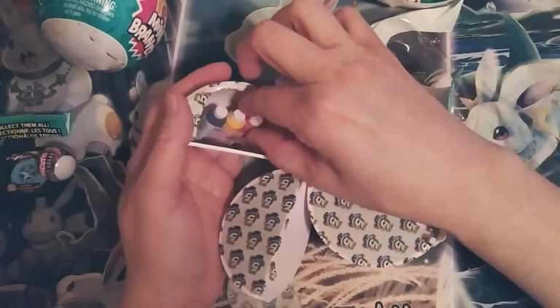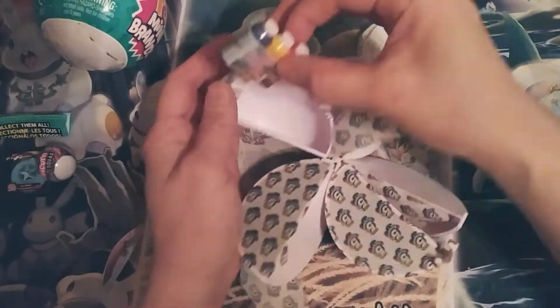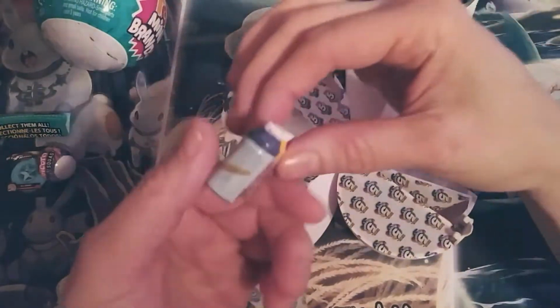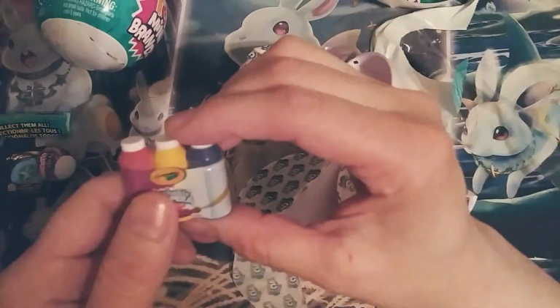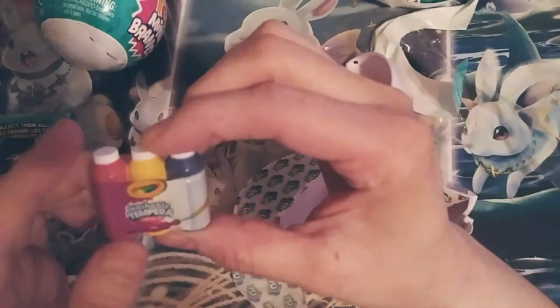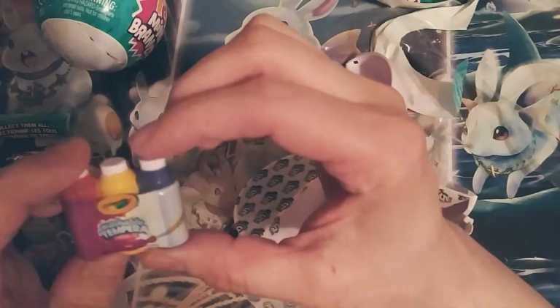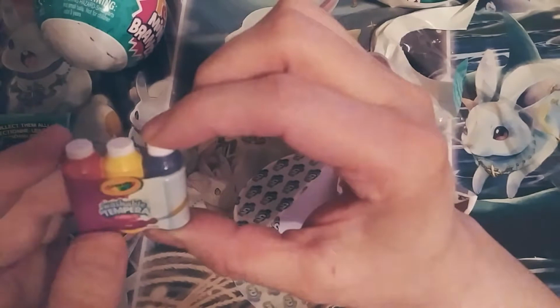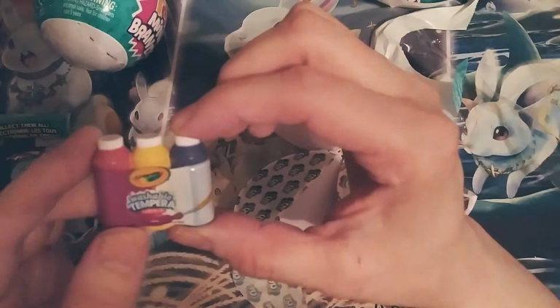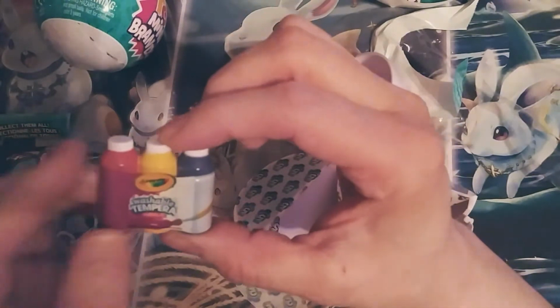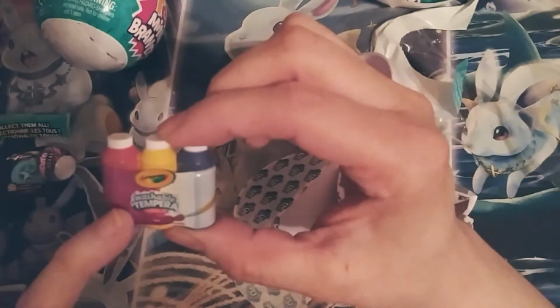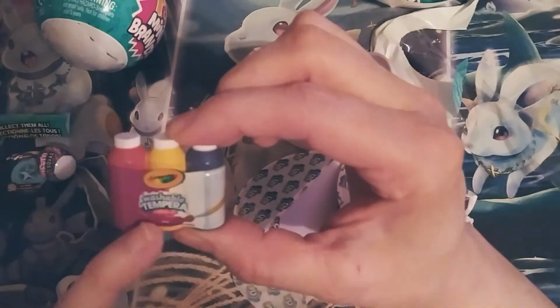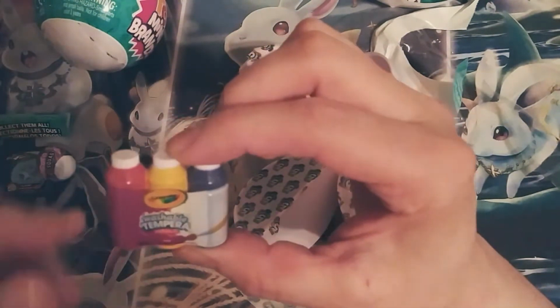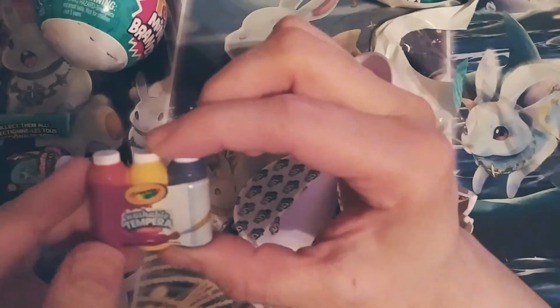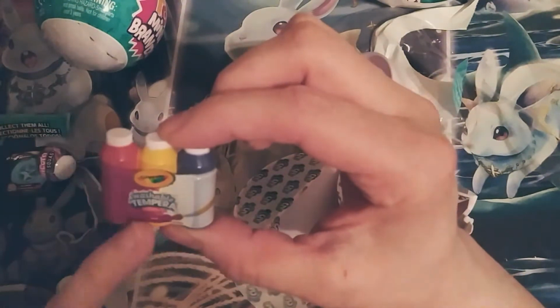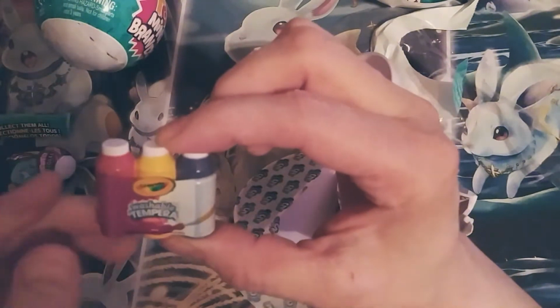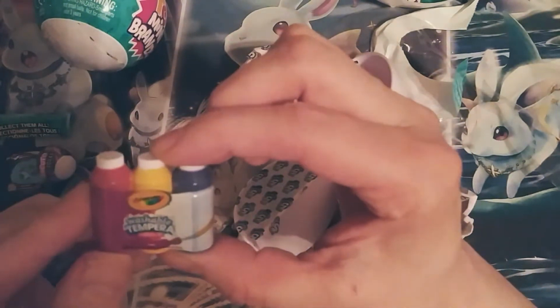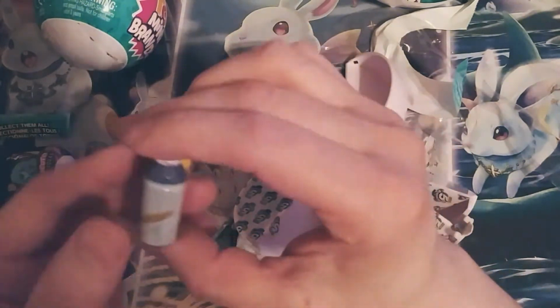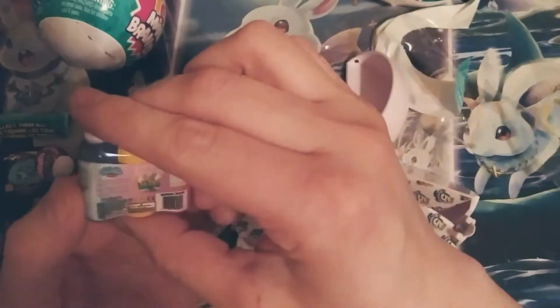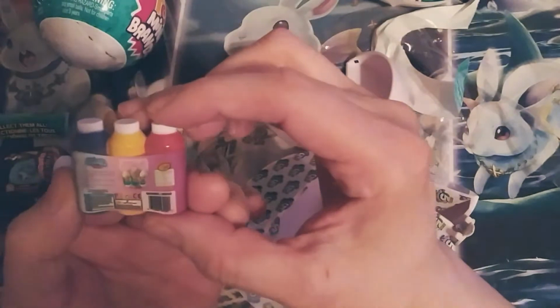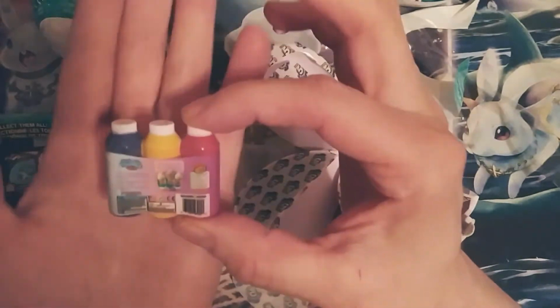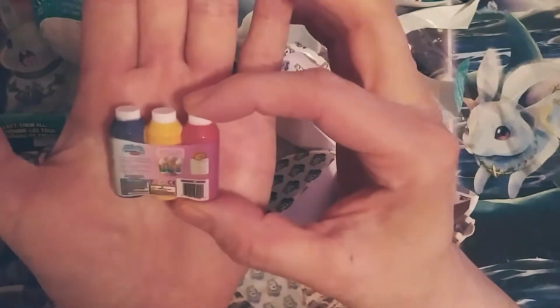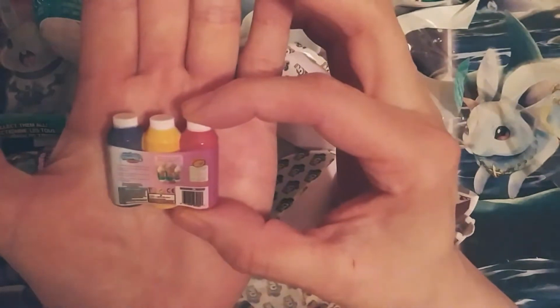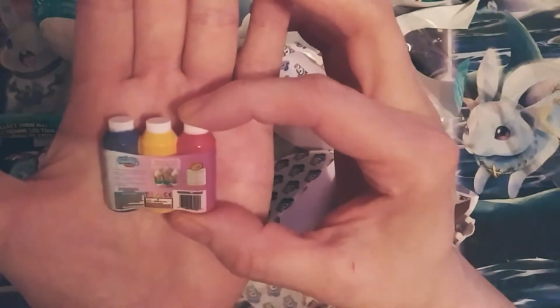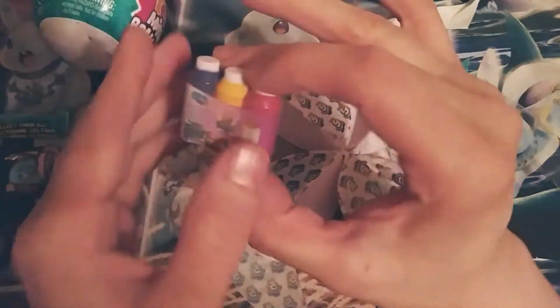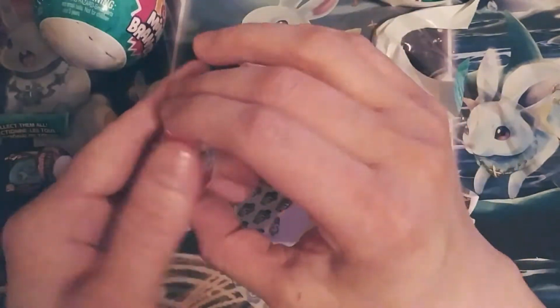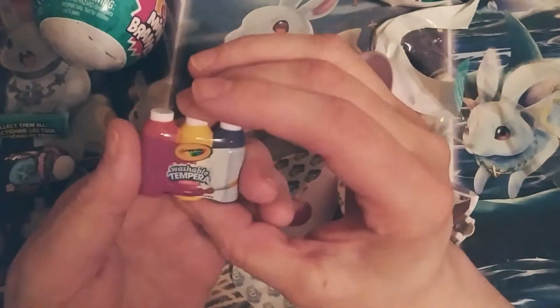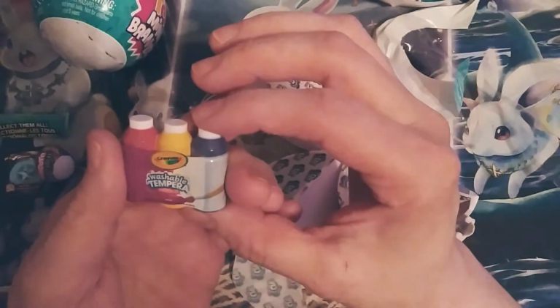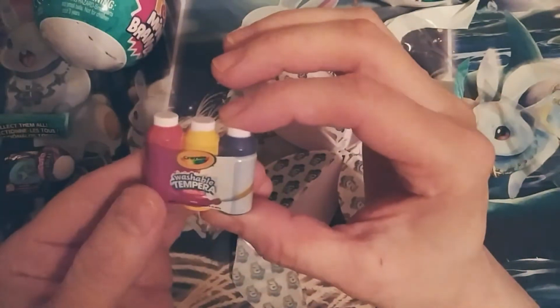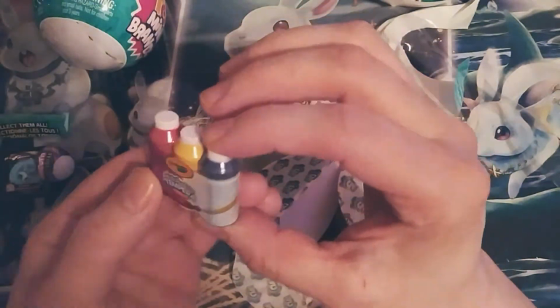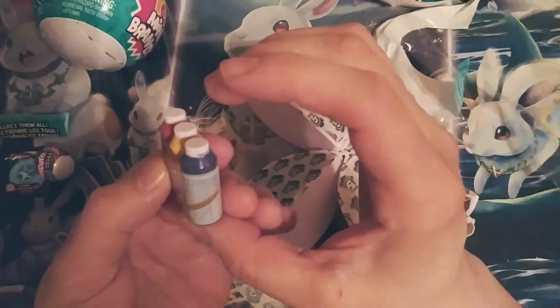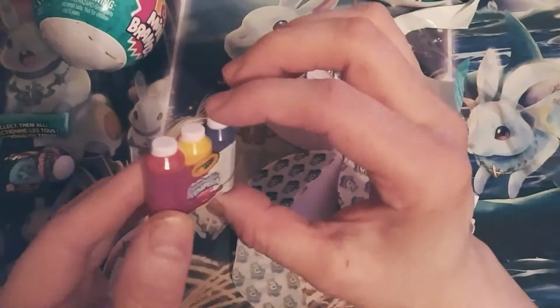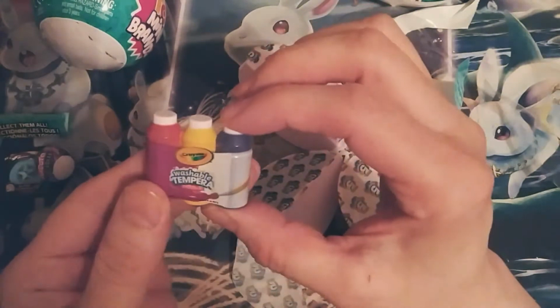Looks like we've got some paints here — very awesome. Crayola washable tempera paints. Very cool. I'm excited about this, being an art teacher. These are really, really cool.